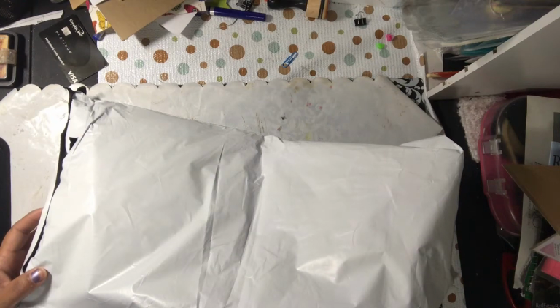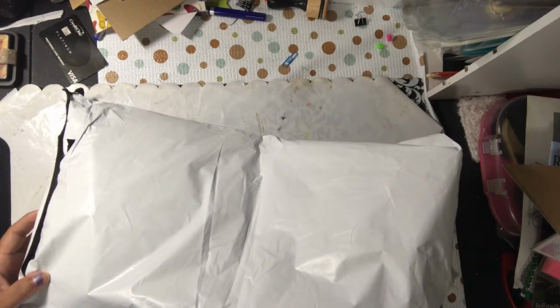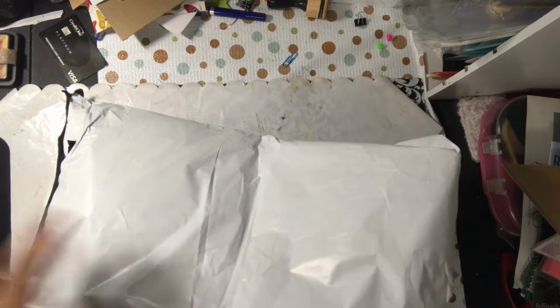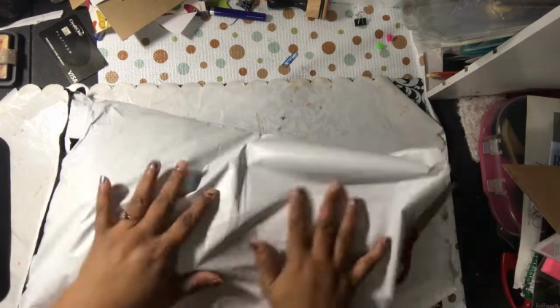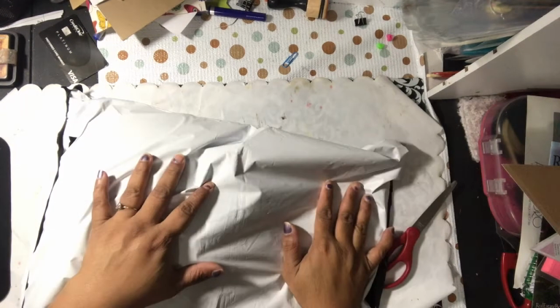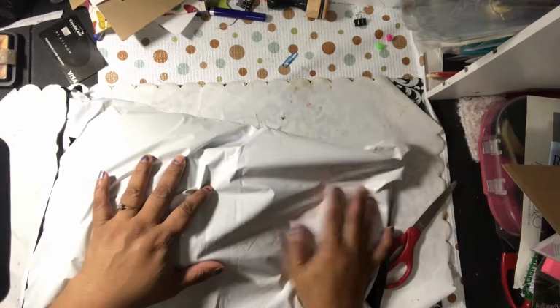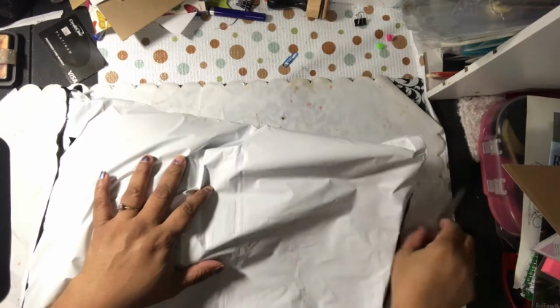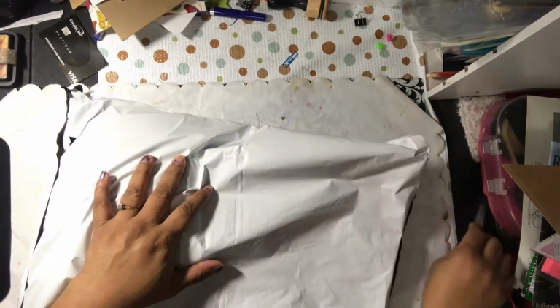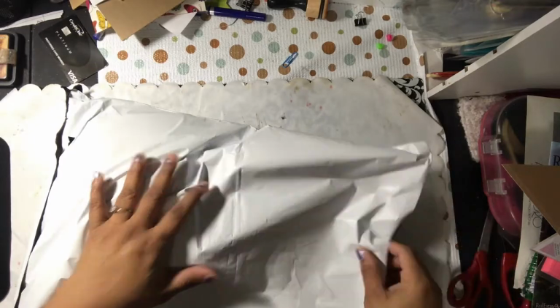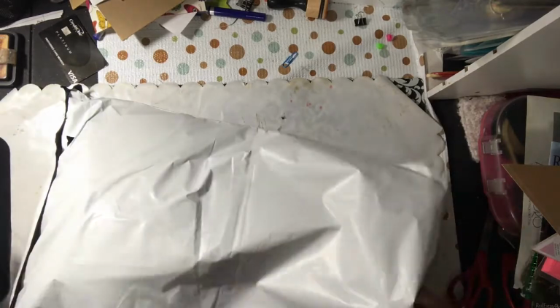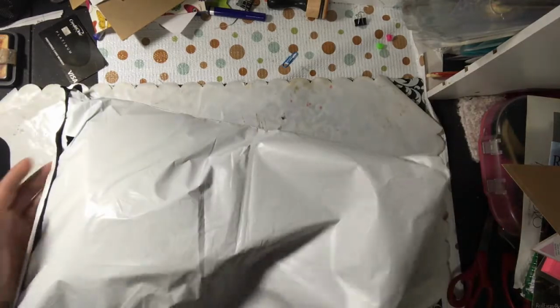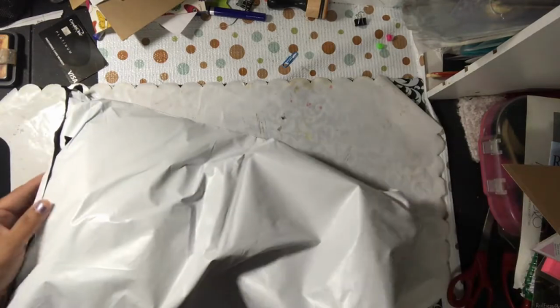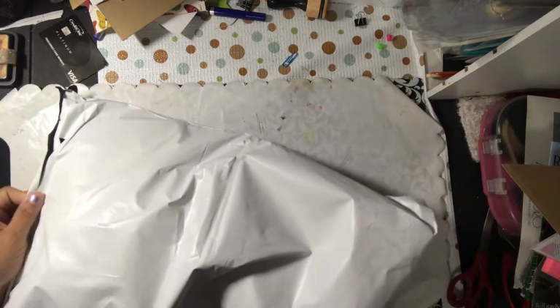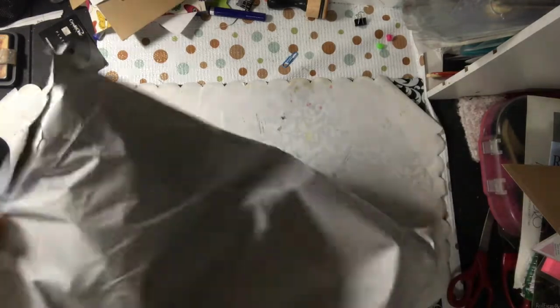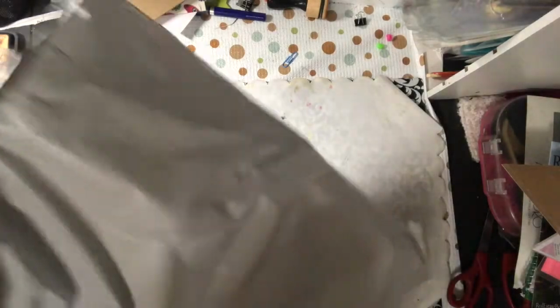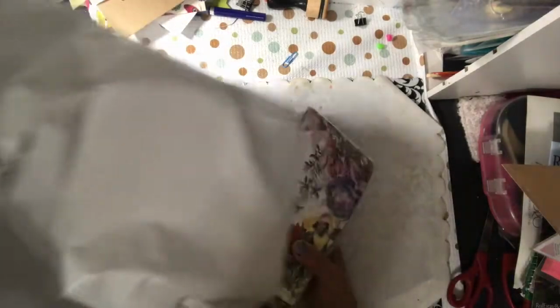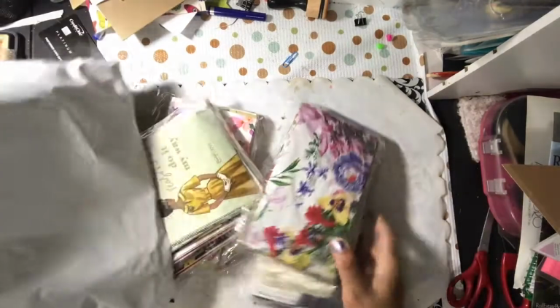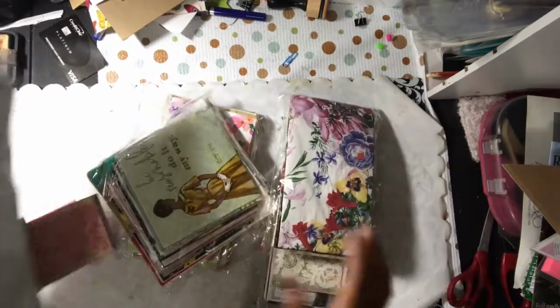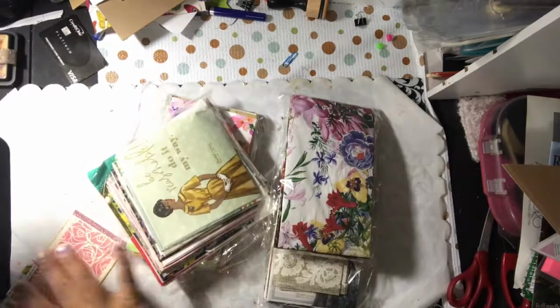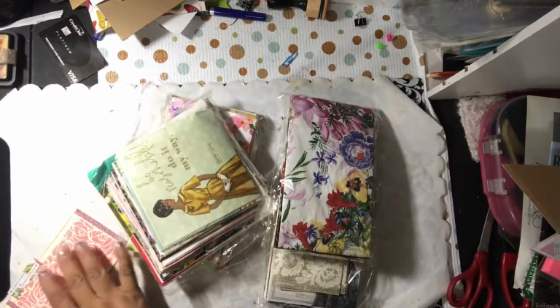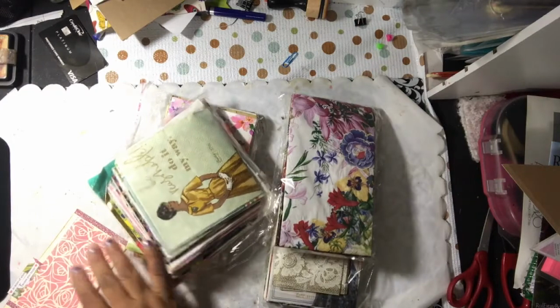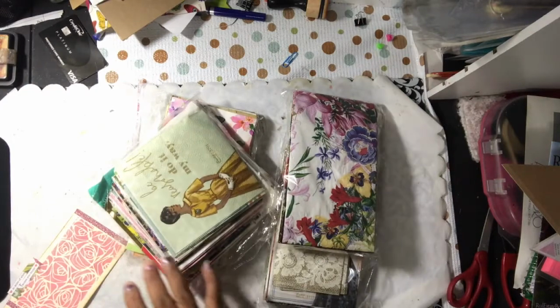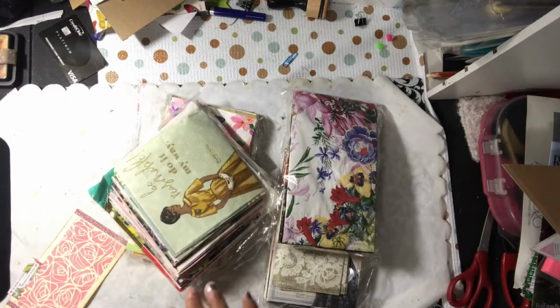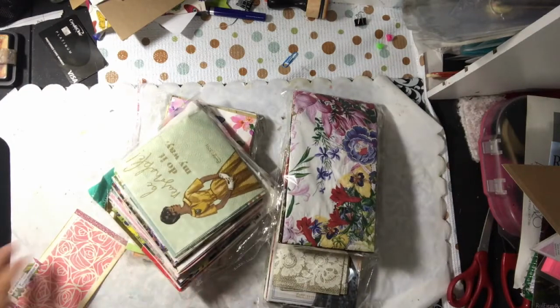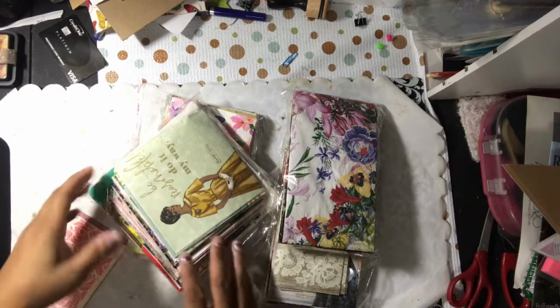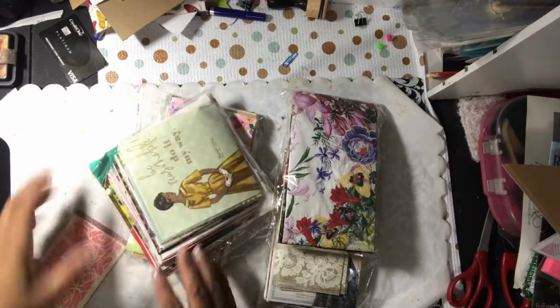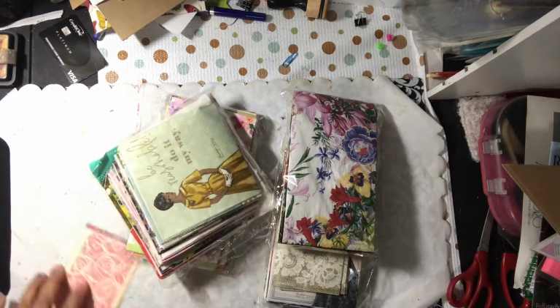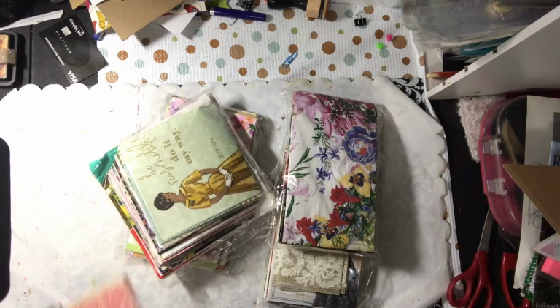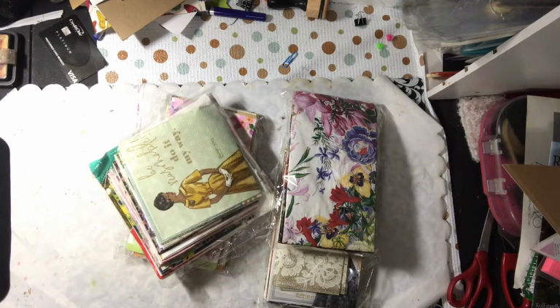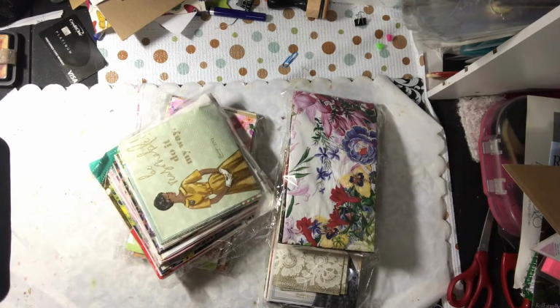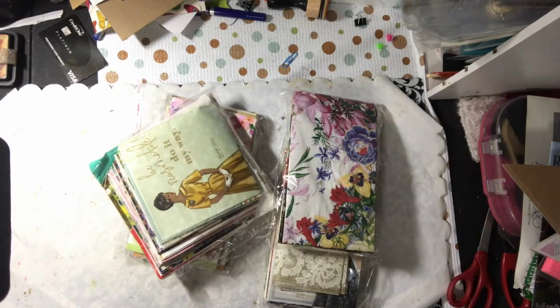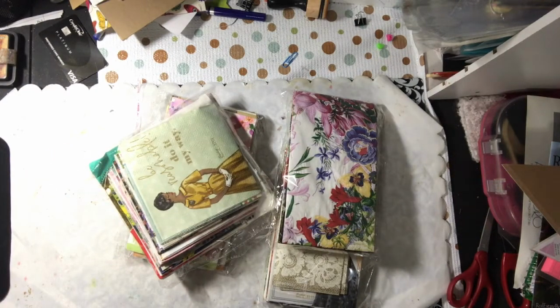Hello YouTube, this is Dr. Creative and I am here with a little bit of art from Layla. I have Layla Crafts — her channel will be listed and linked below. She sent me some cards.